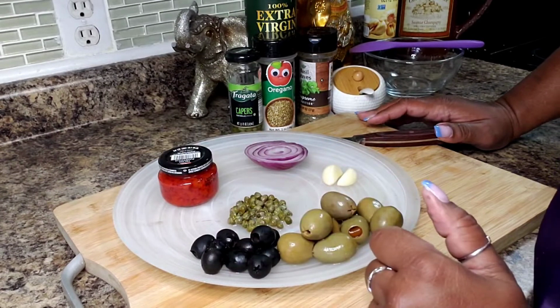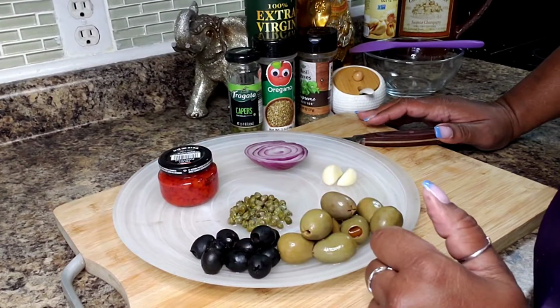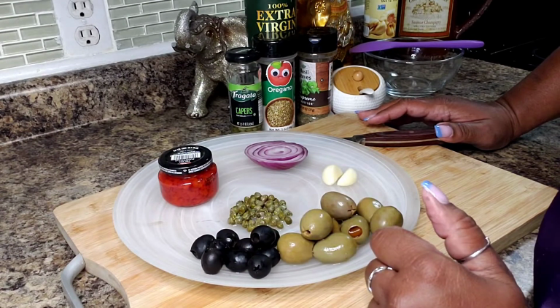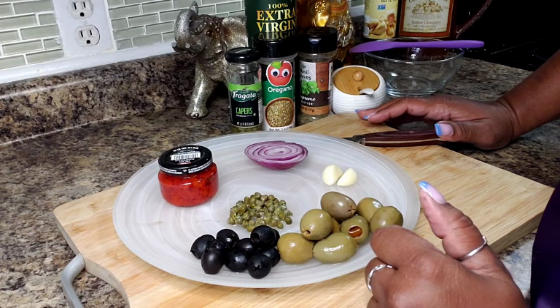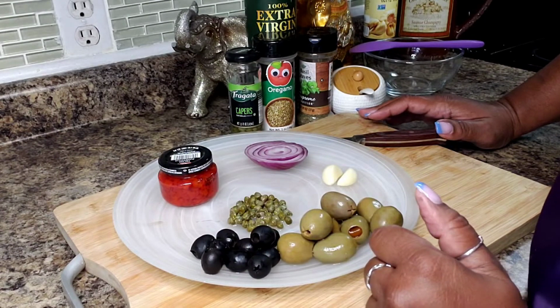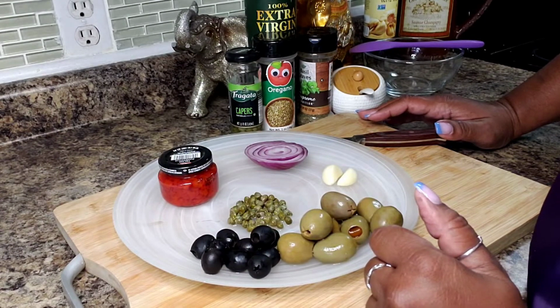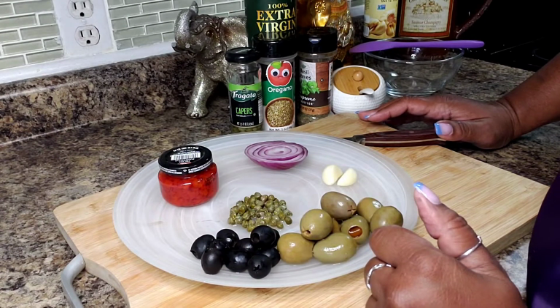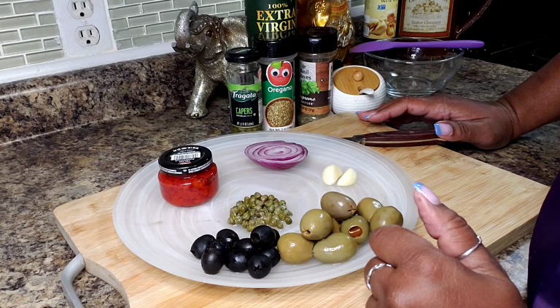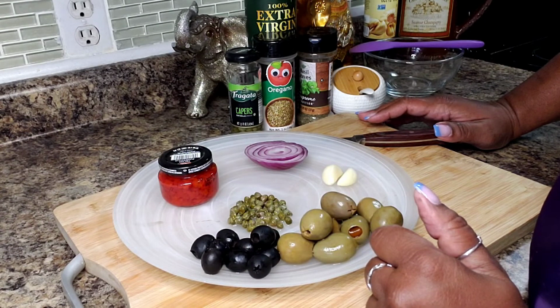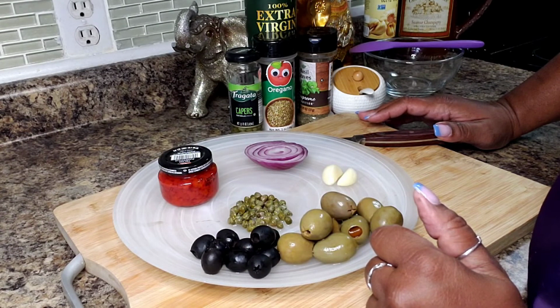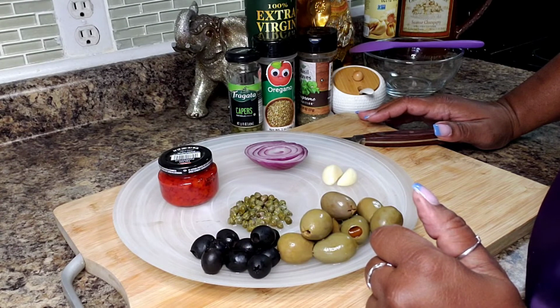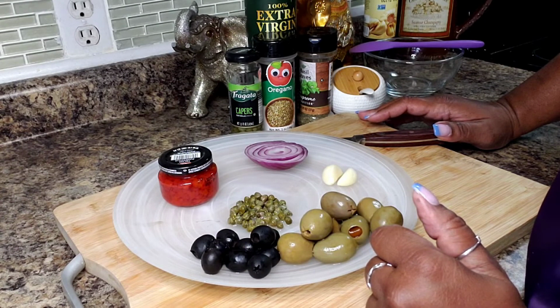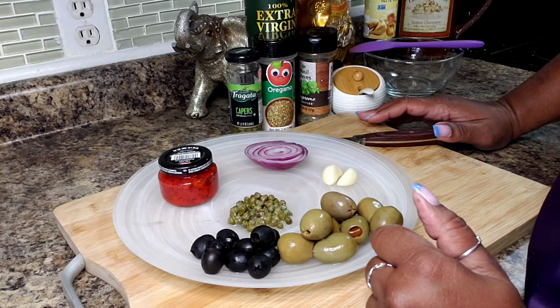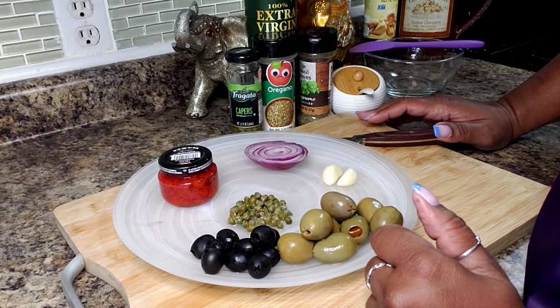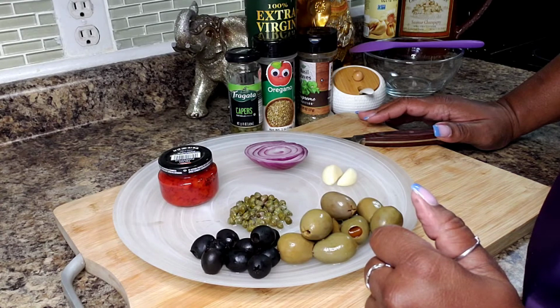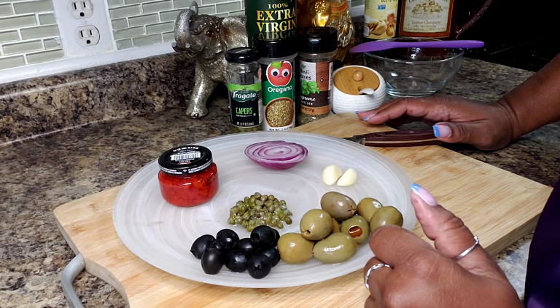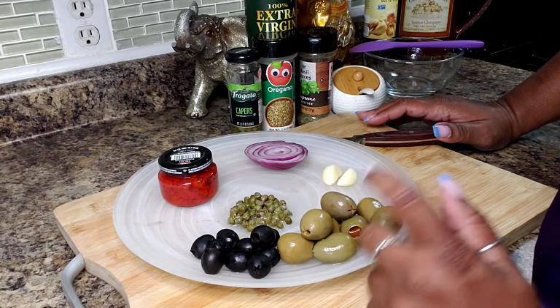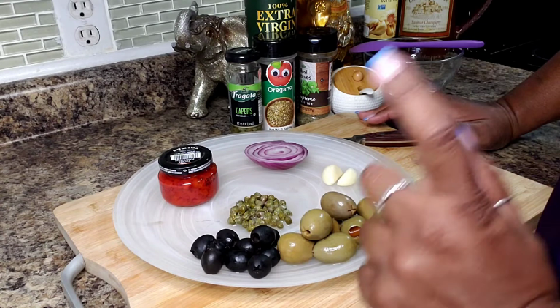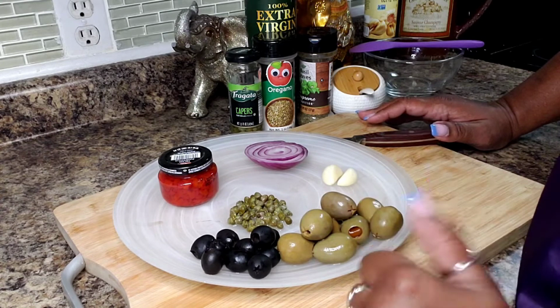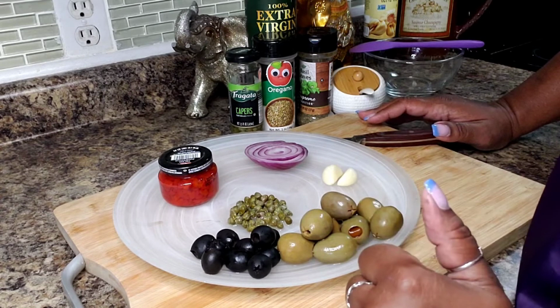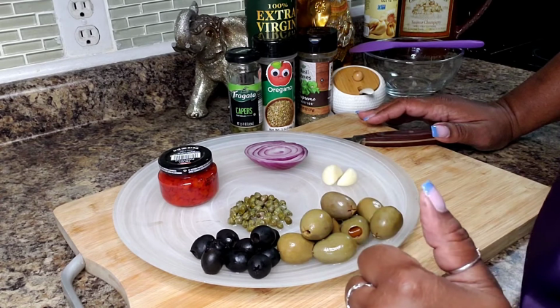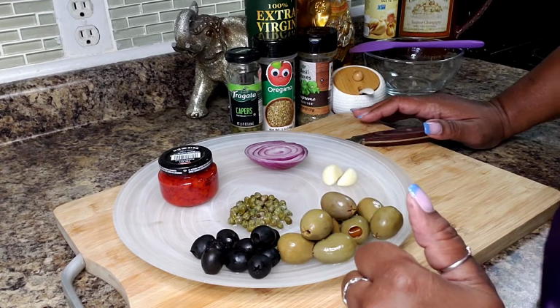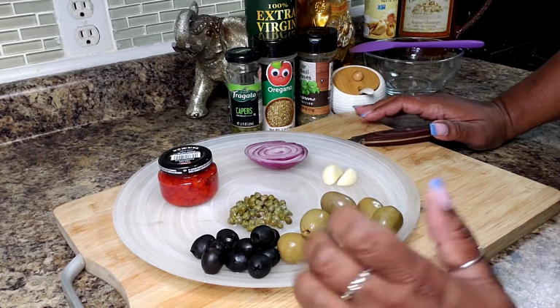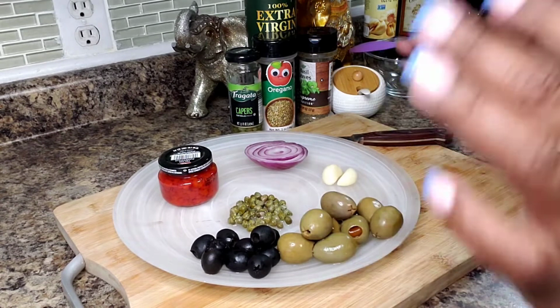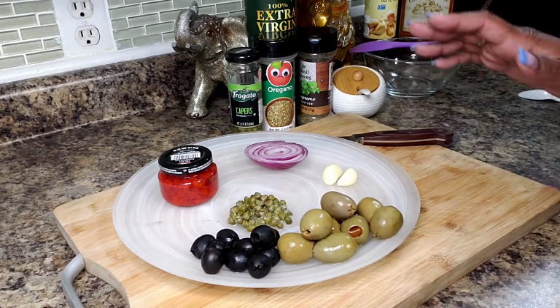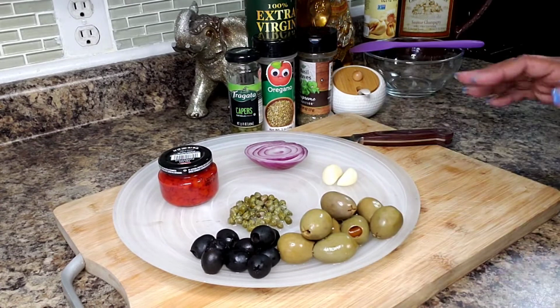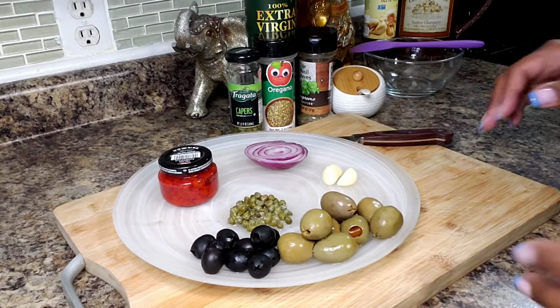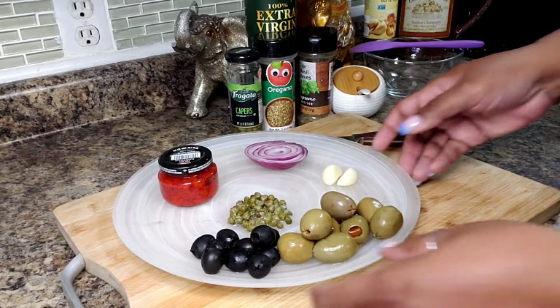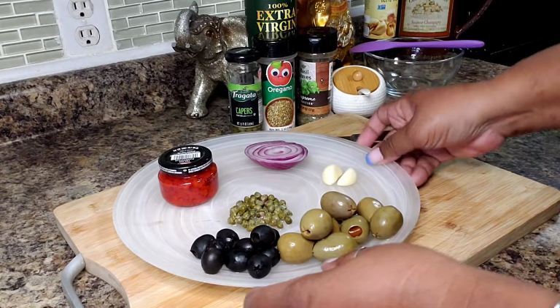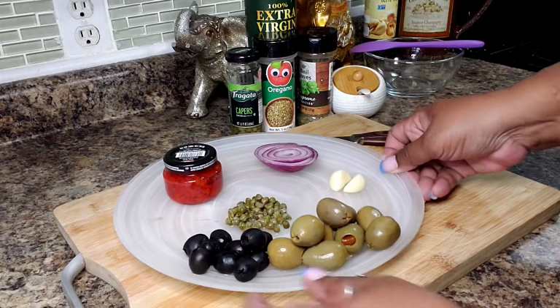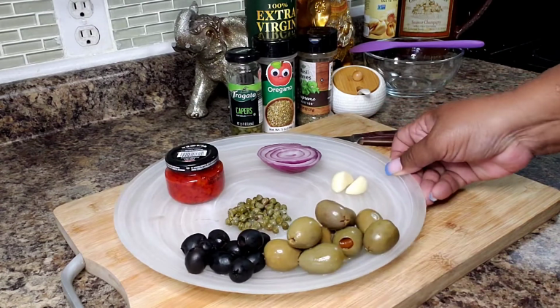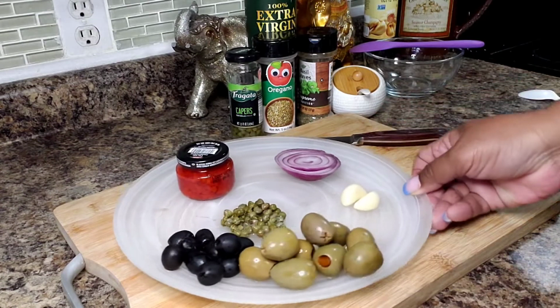I am going to be a part of a collaboration coming up here, and that's what I will be making. So let me show you what the ingredients are.